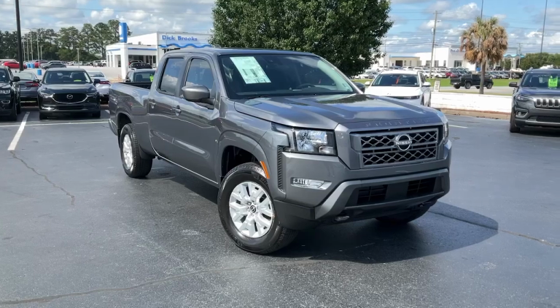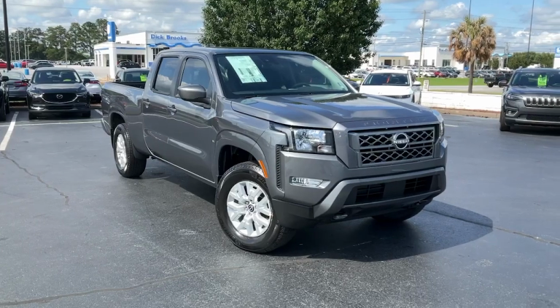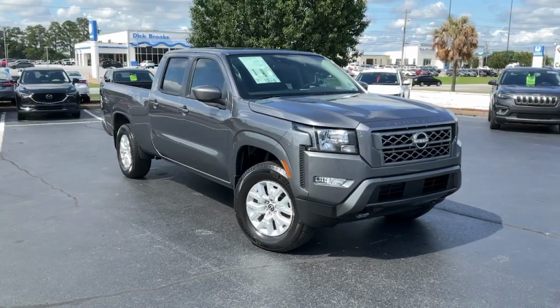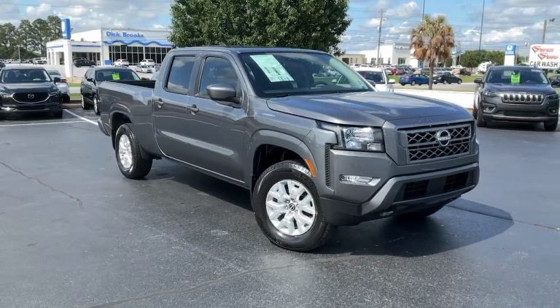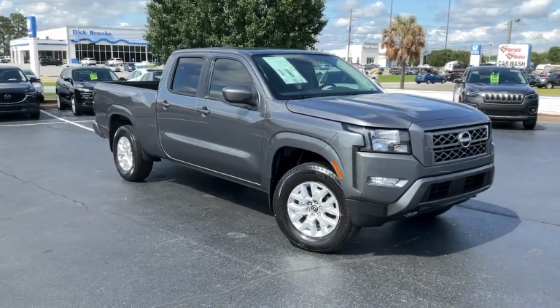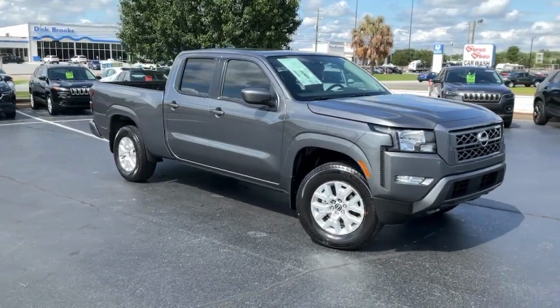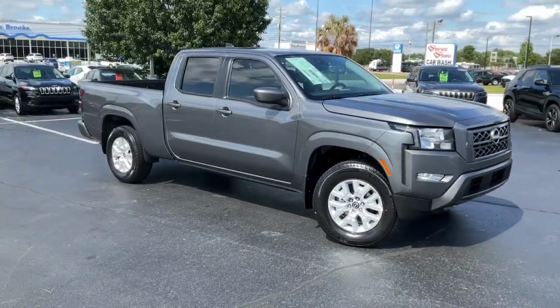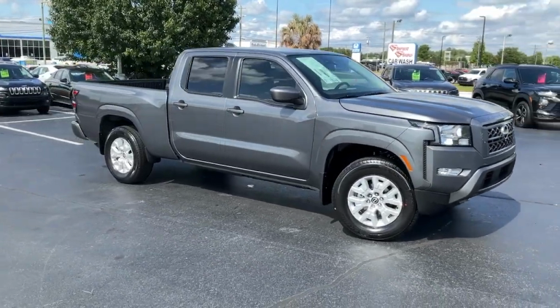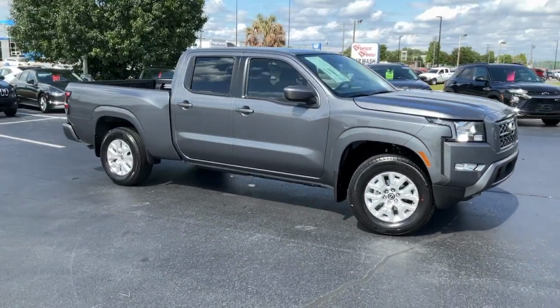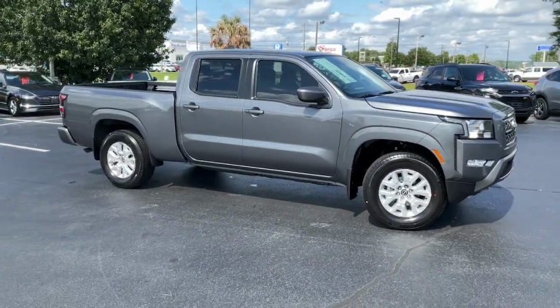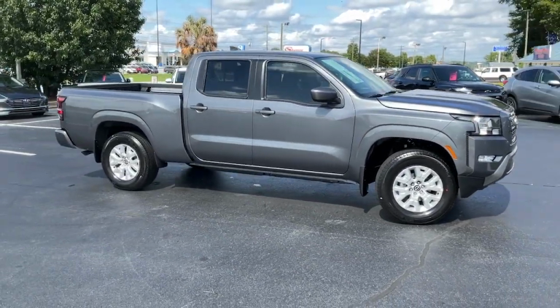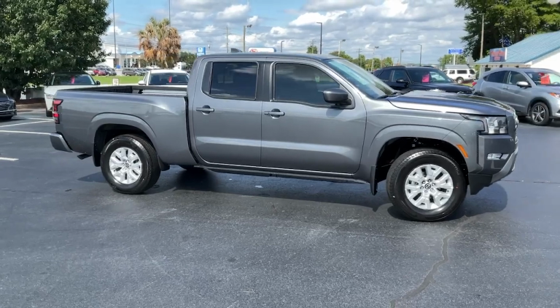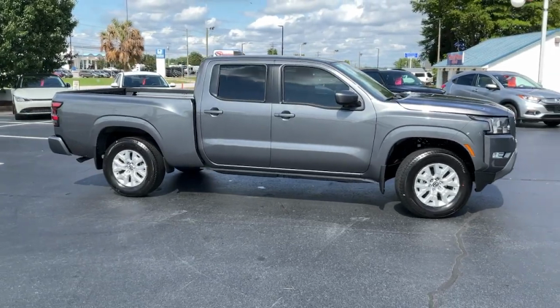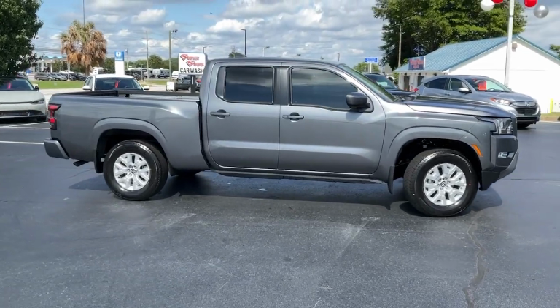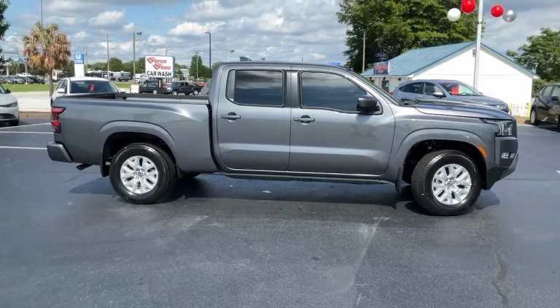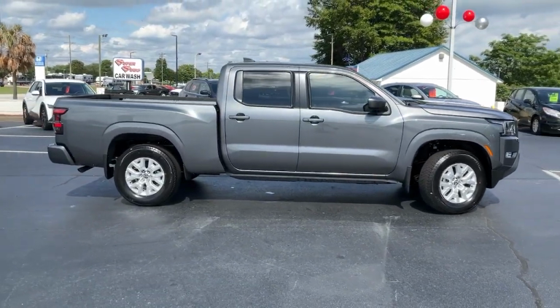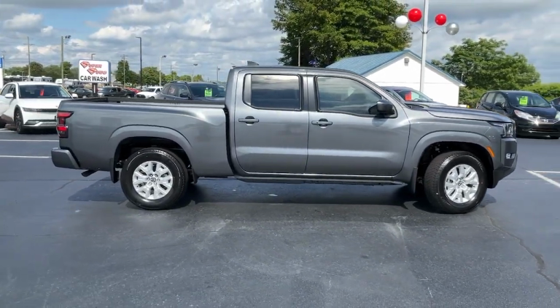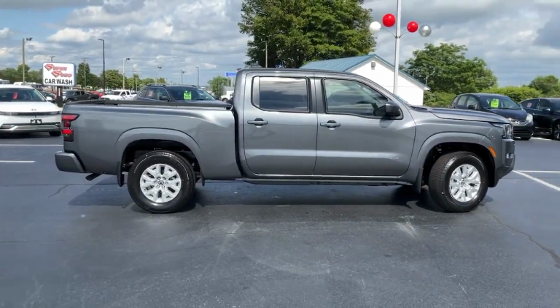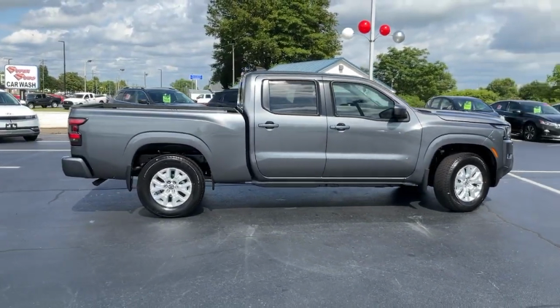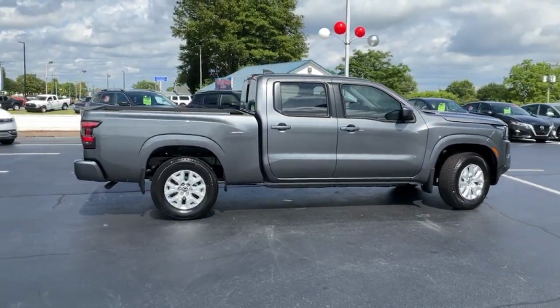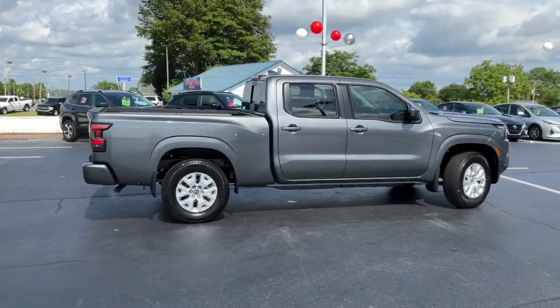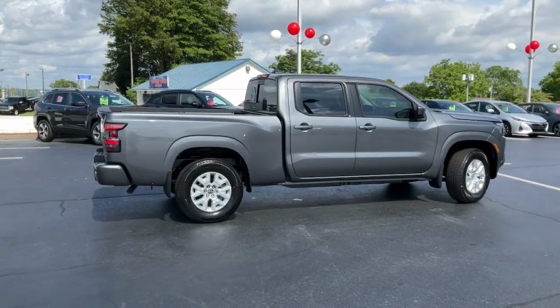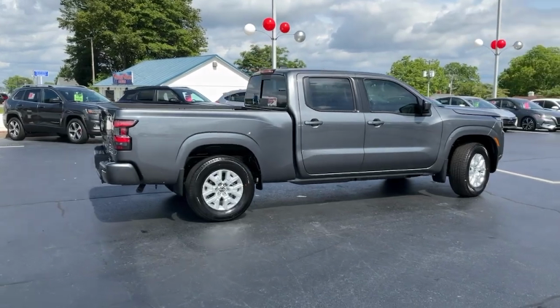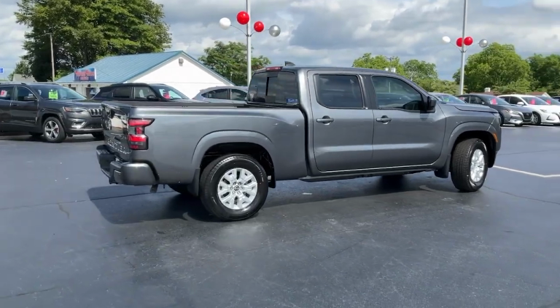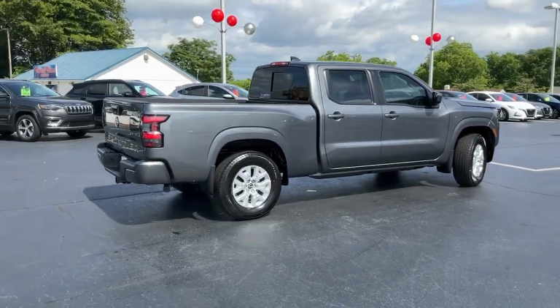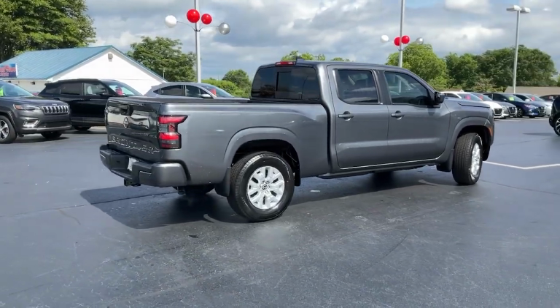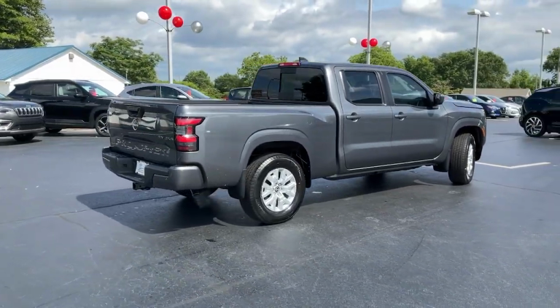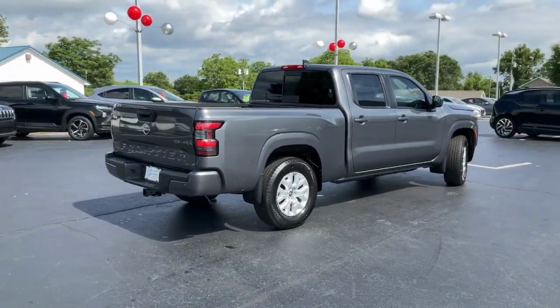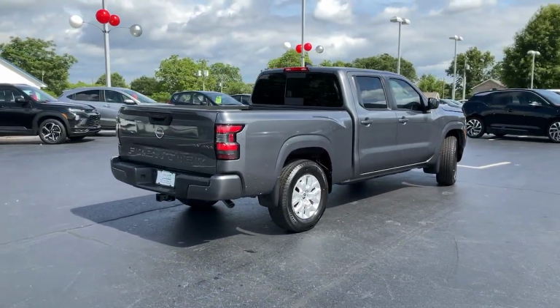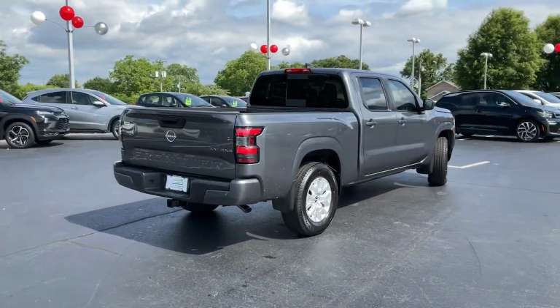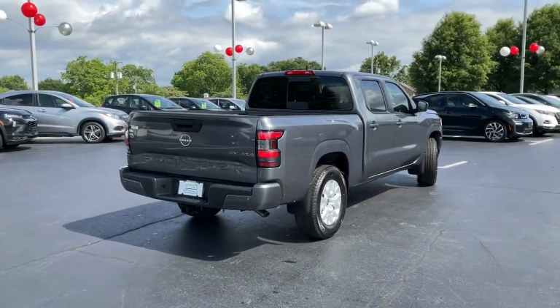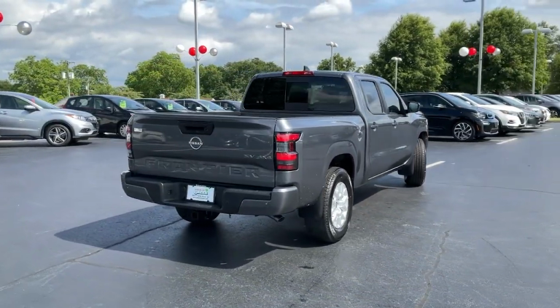Get a feel for the 2023 Nissan Frontier. You'll be ready for the job or off-road recreation in this remarkably affordable Frontier. Comfortable, capable, and hardworking, this popular mid-sized pickup is waiting just for you.